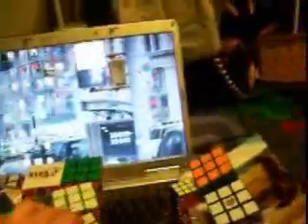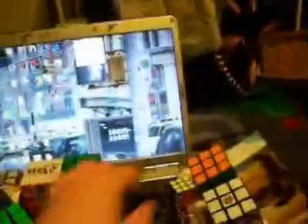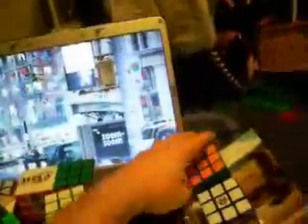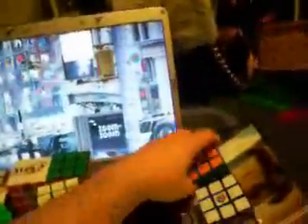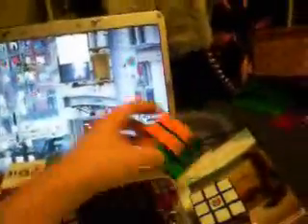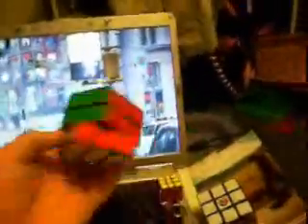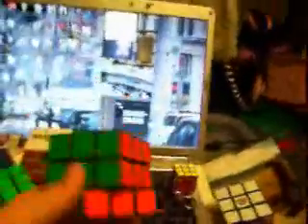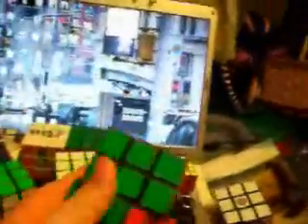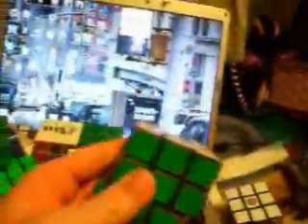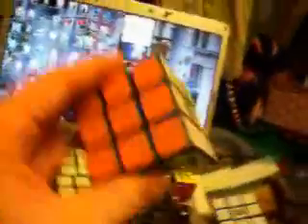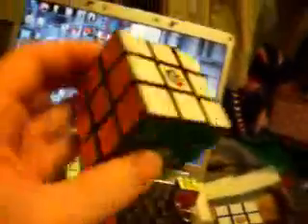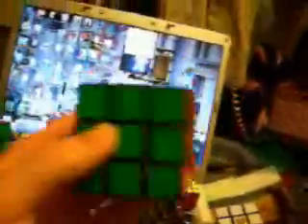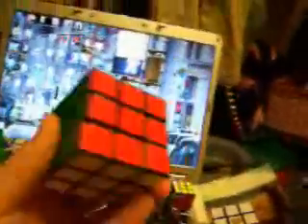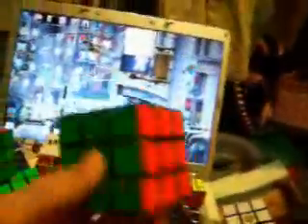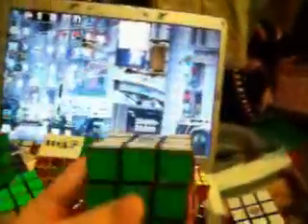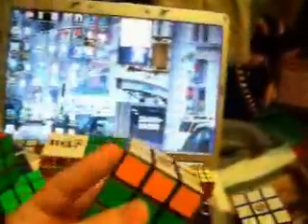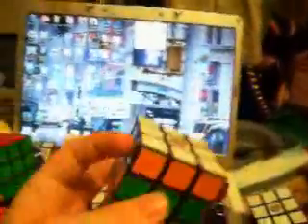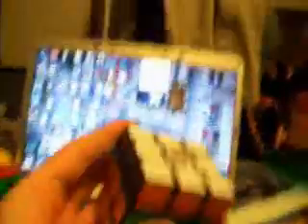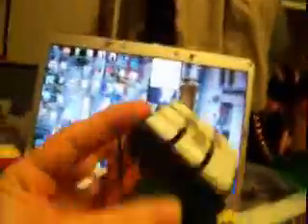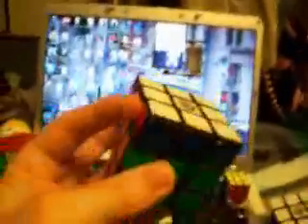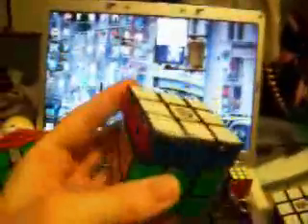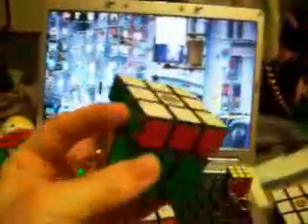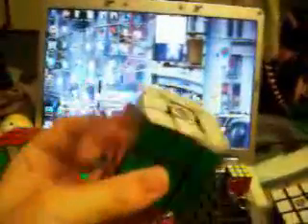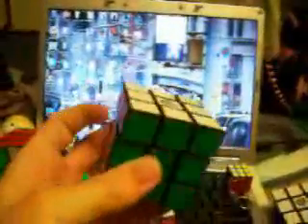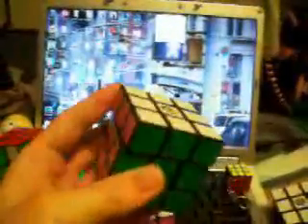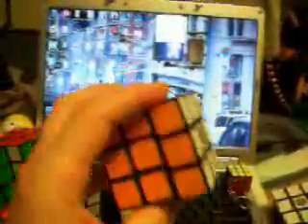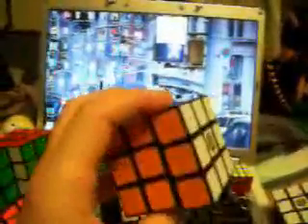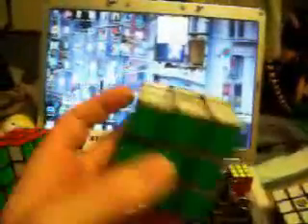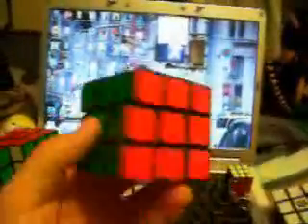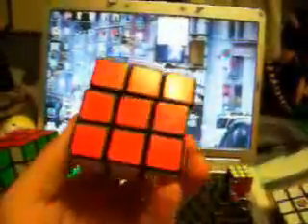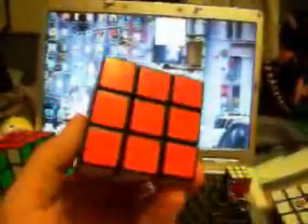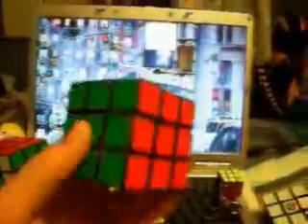I also have another 3x3. This one was one of my first ones as well — I got it as a gift. It's pretty lubed up, nothing special though. Just a regular 3x3.